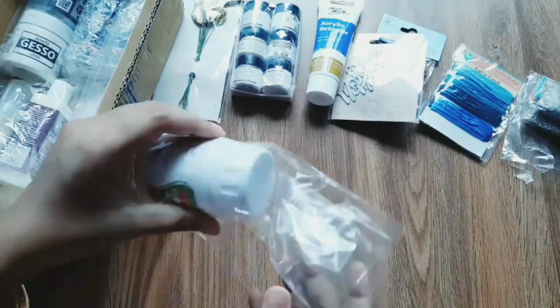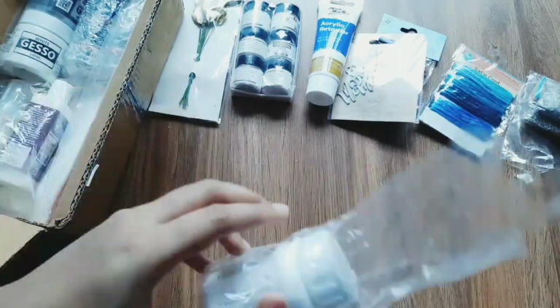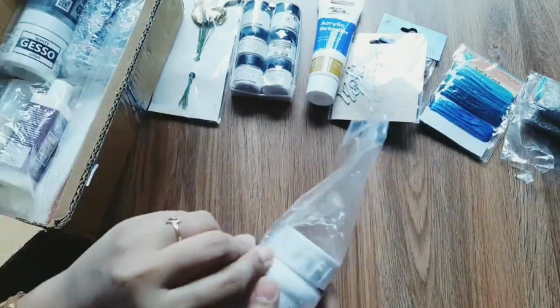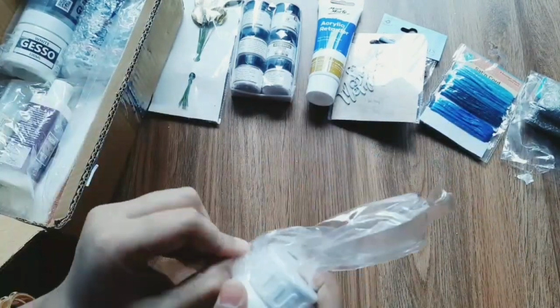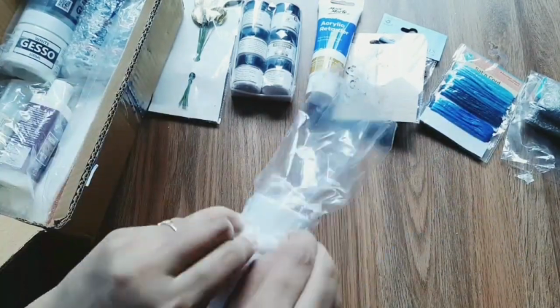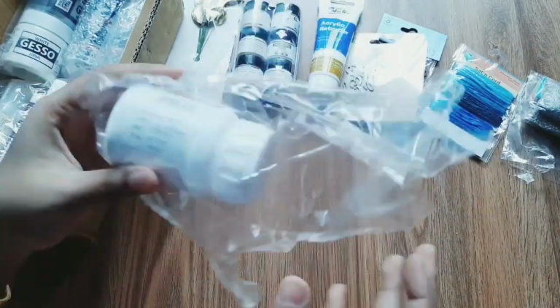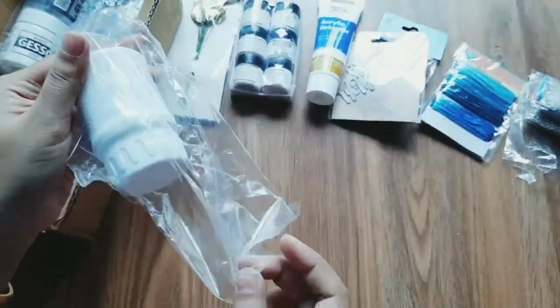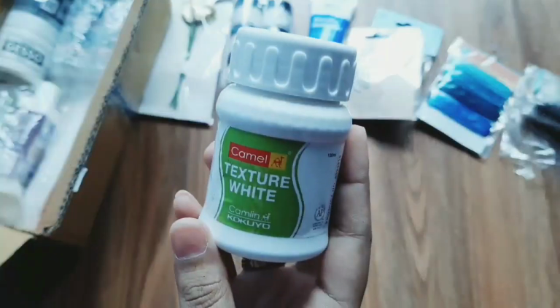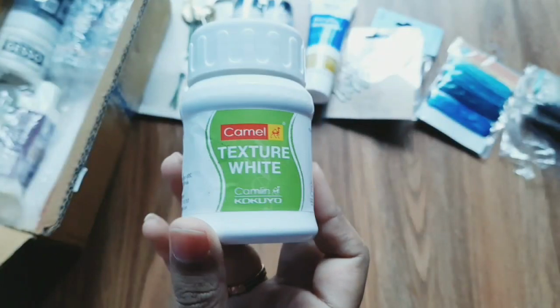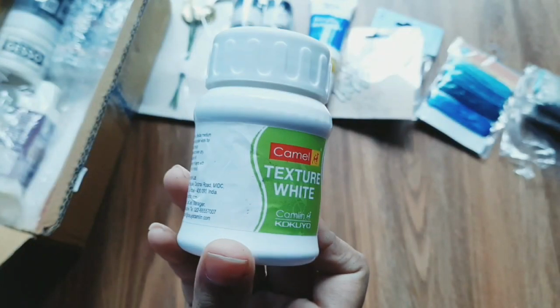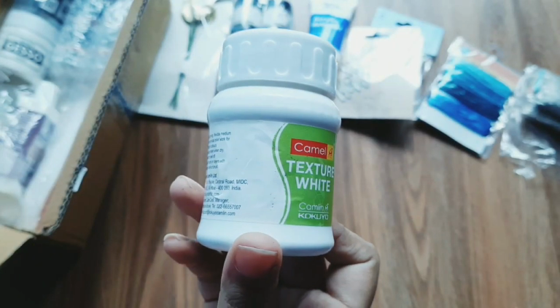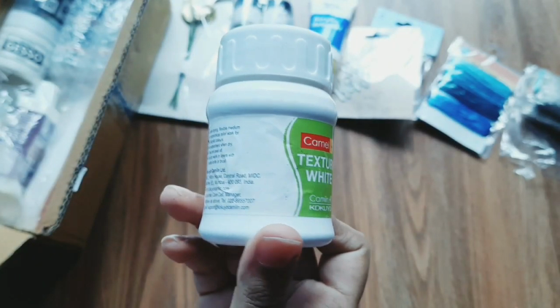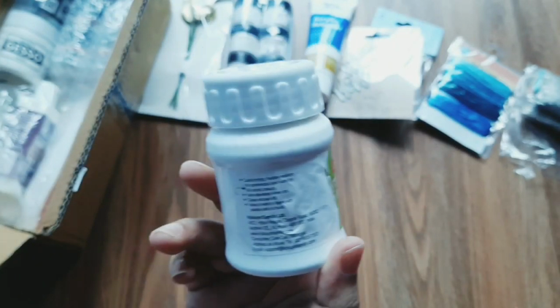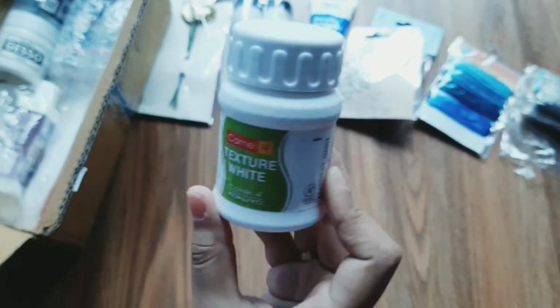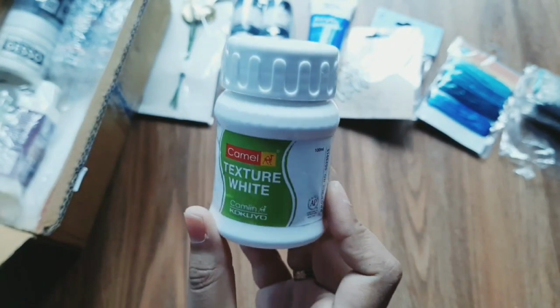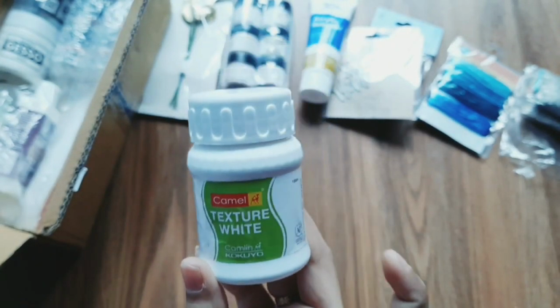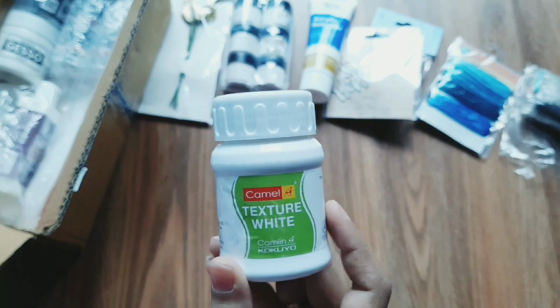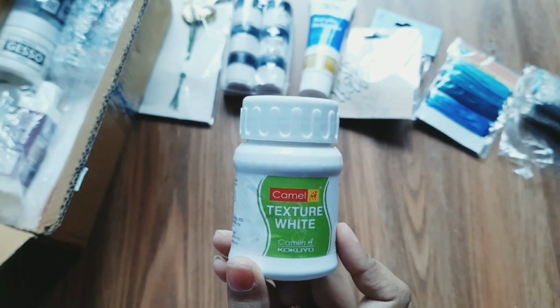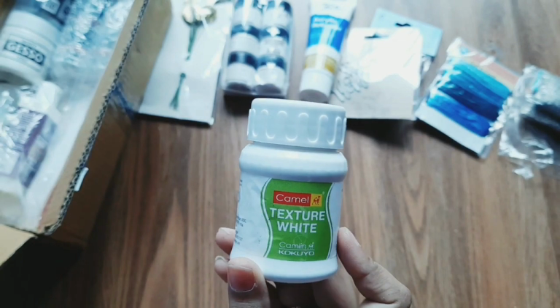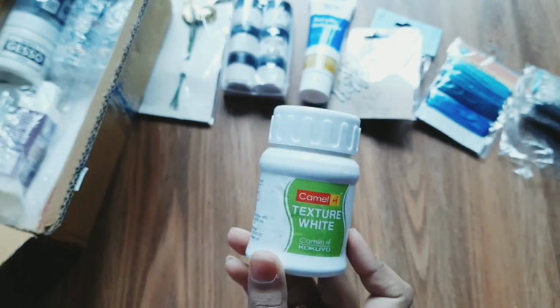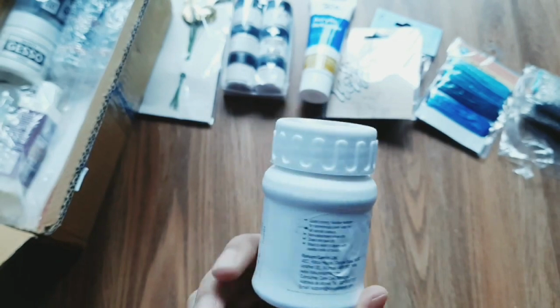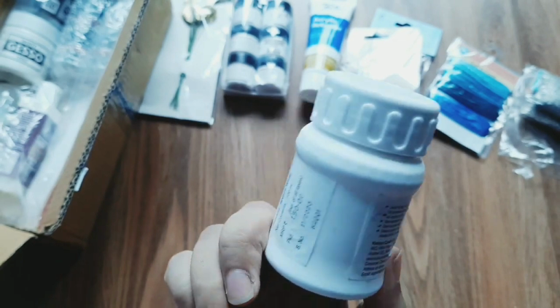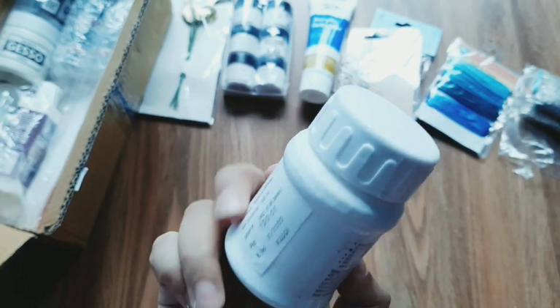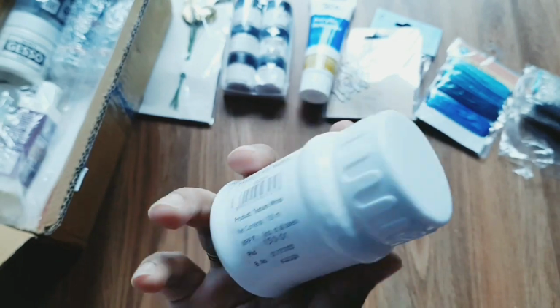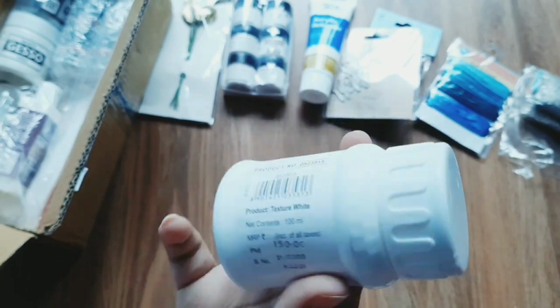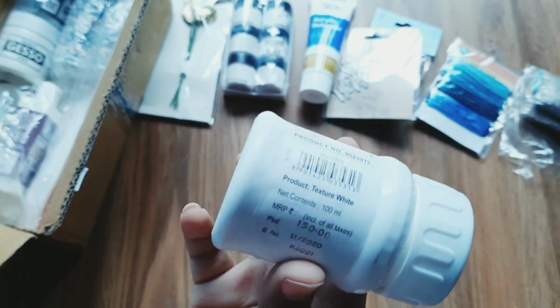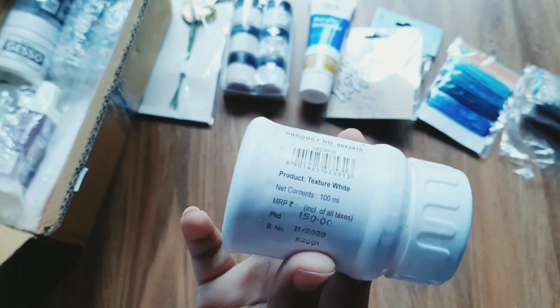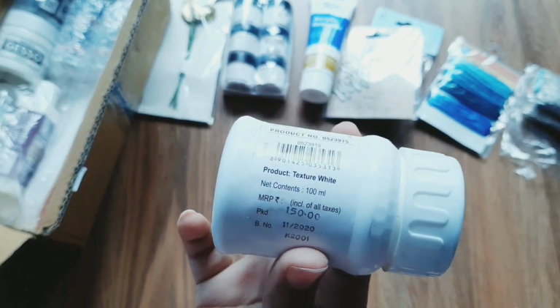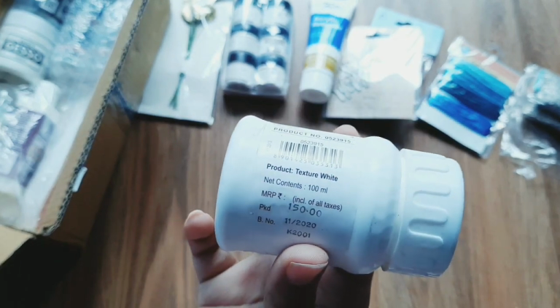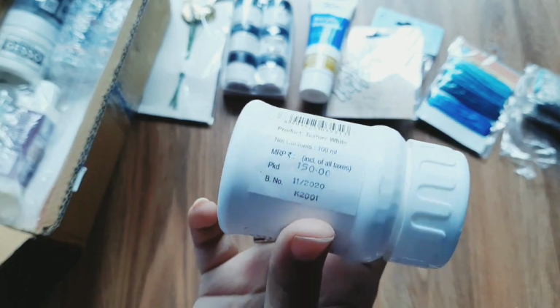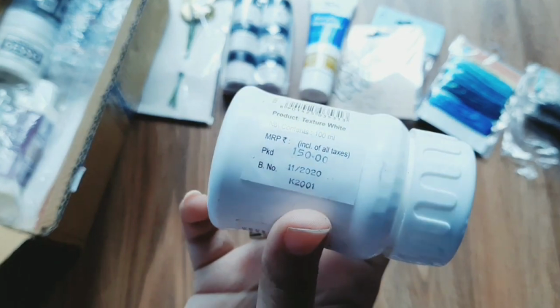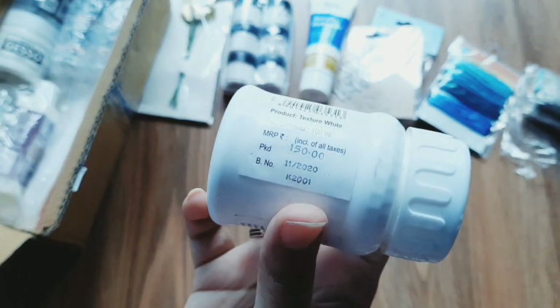Next is a Camel texture white paste. This is a 100ml bottle. The price is Rs. 150 but the offer is Rs. 120.